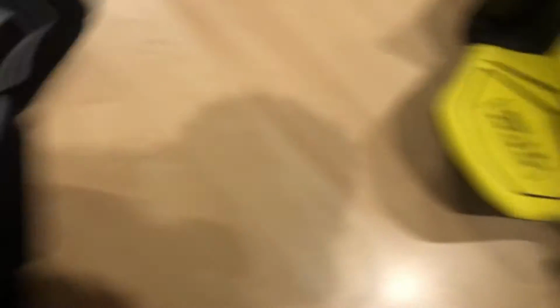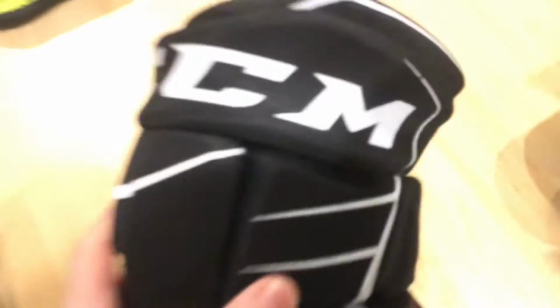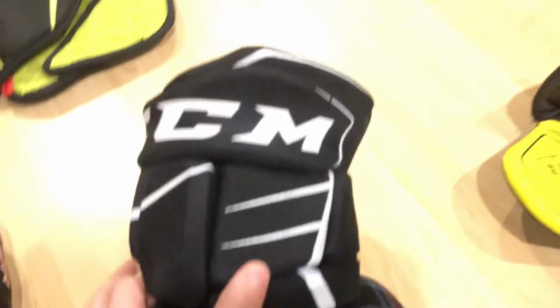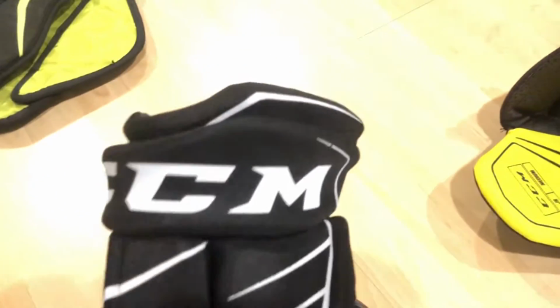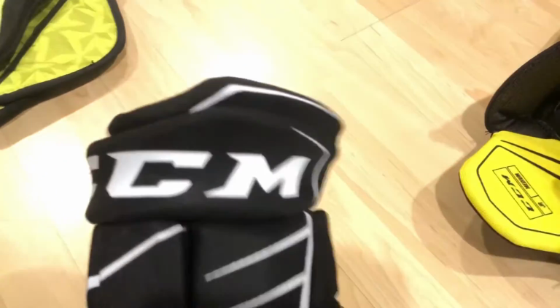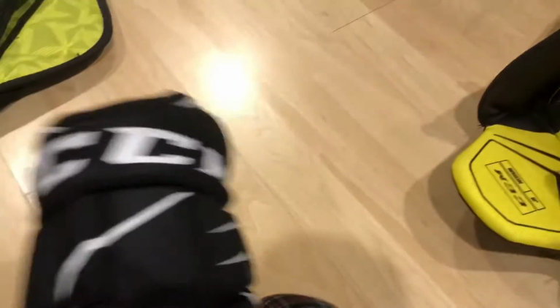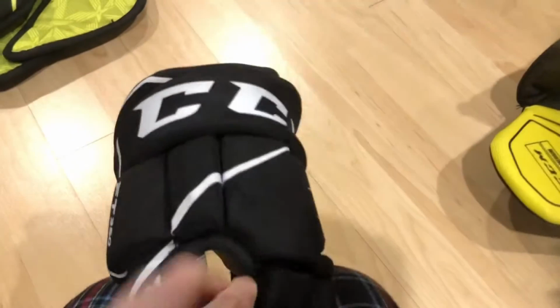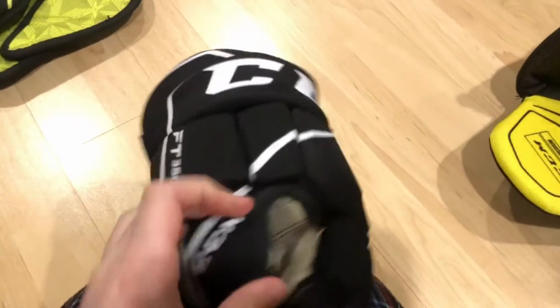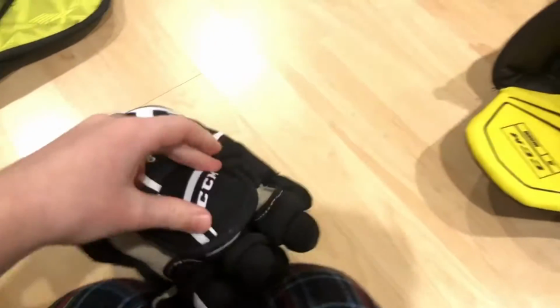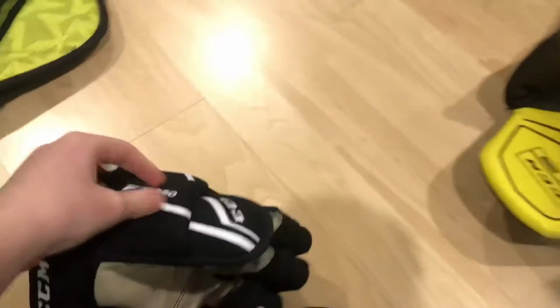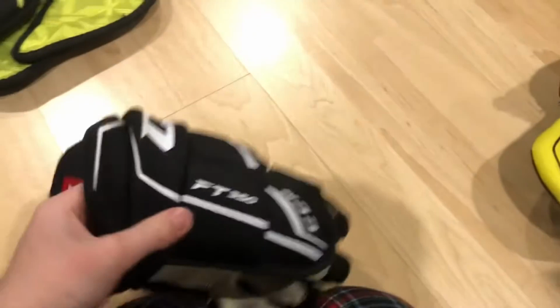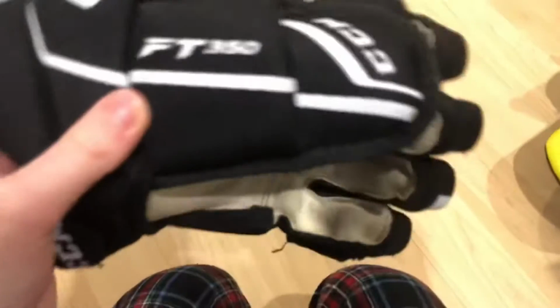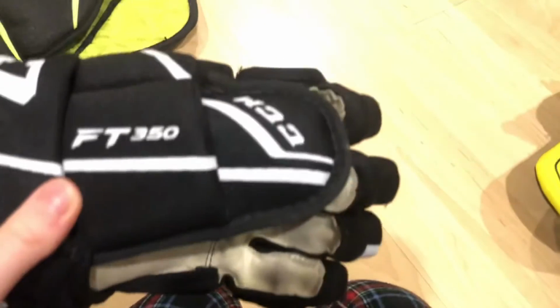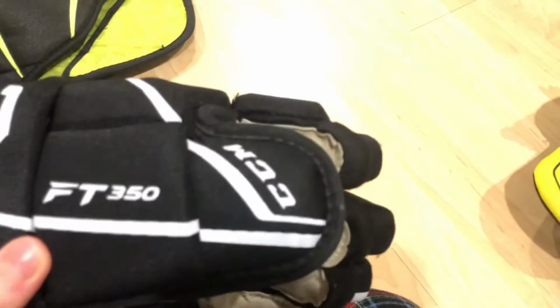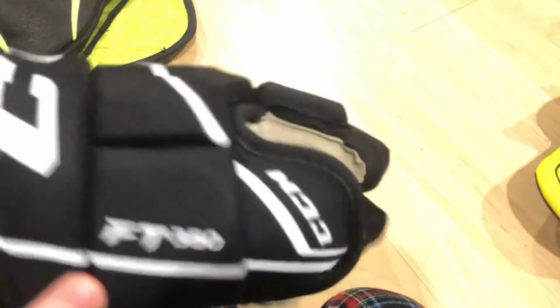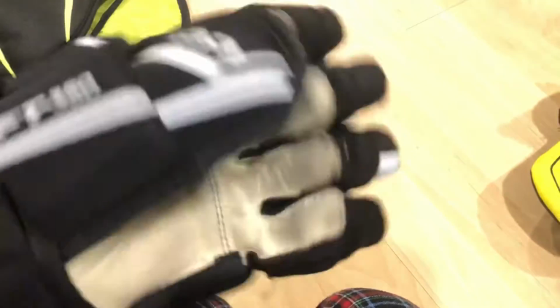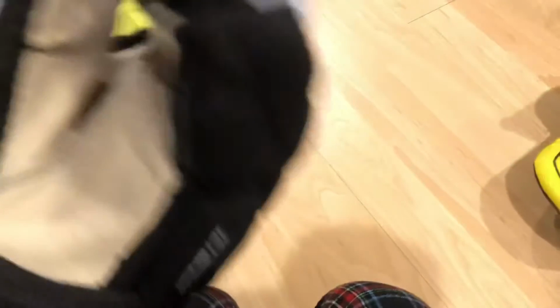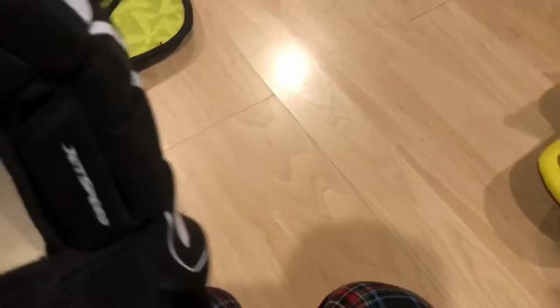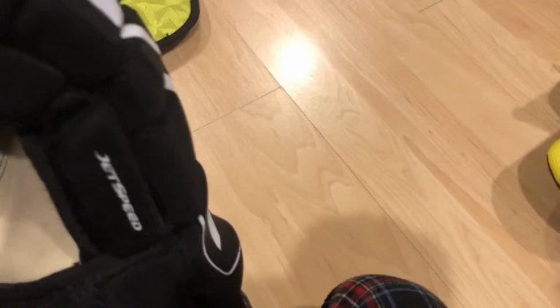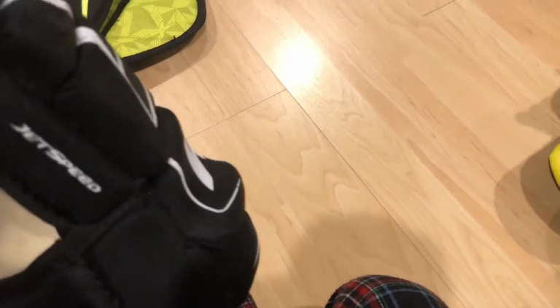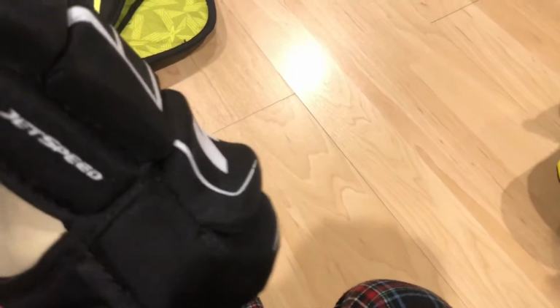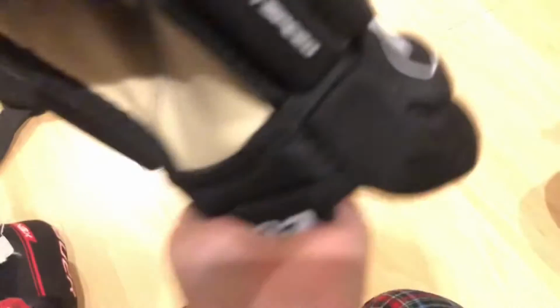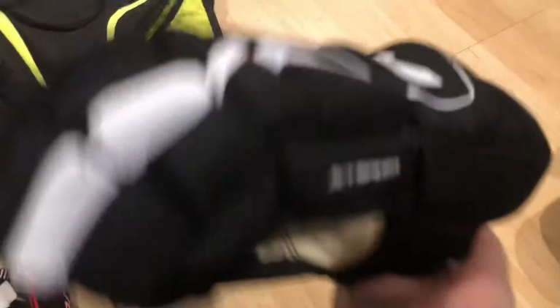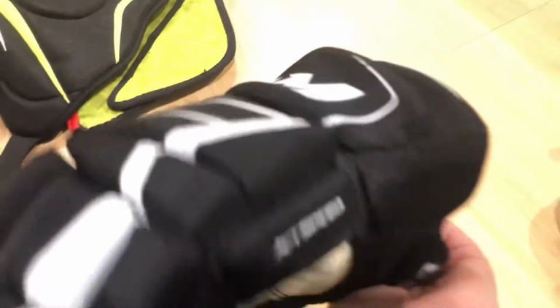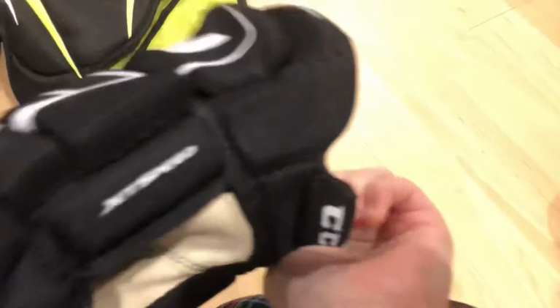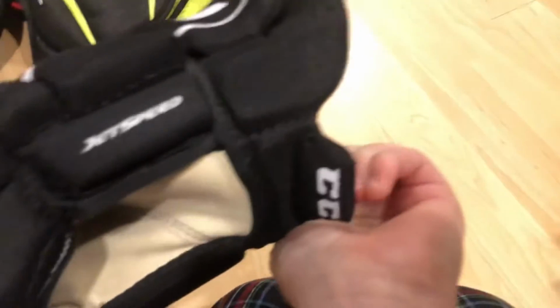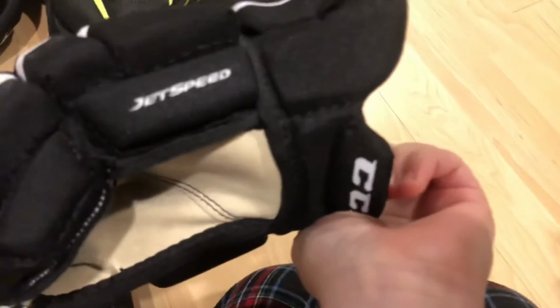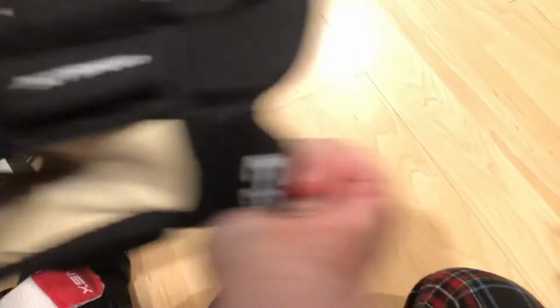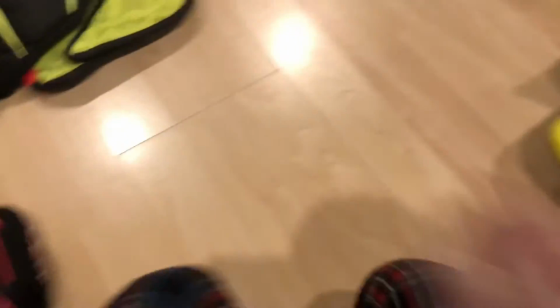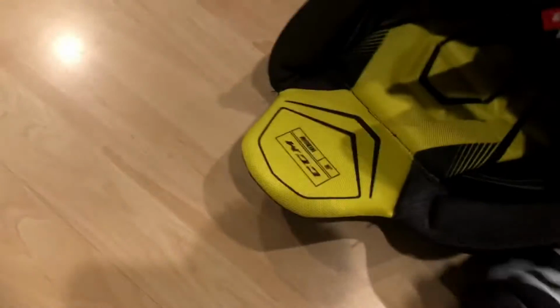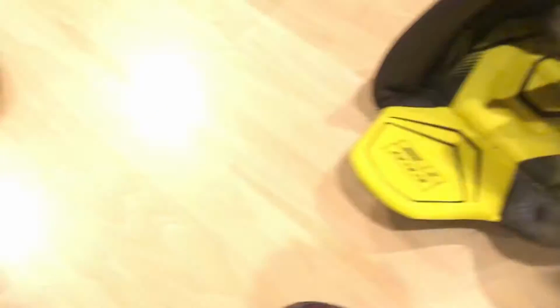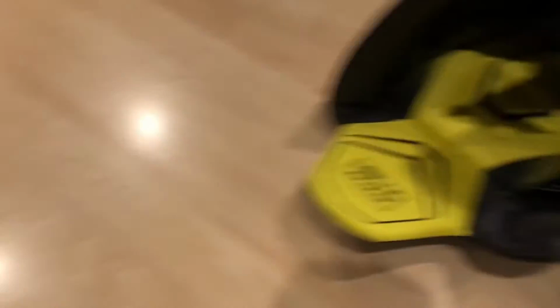Gloves — CCM, black and whites, FG350s, Jet Speeds. That's gloves.